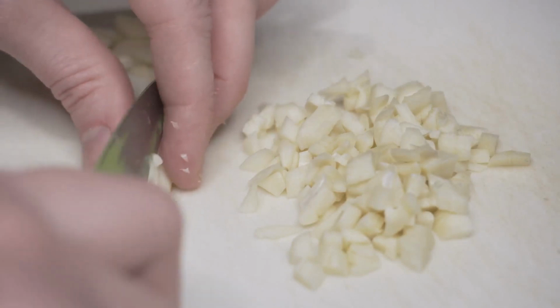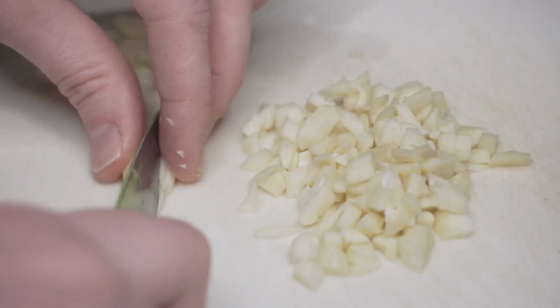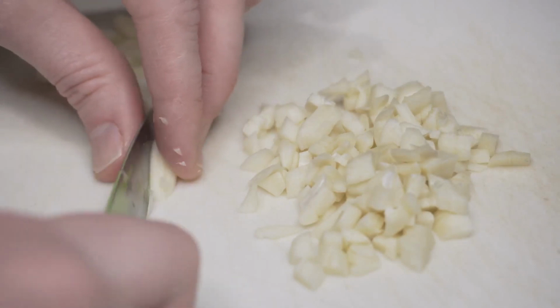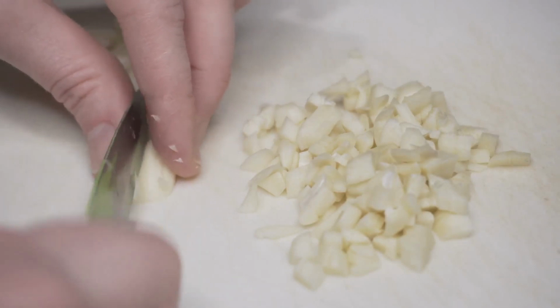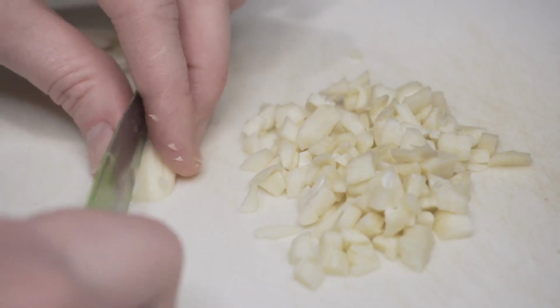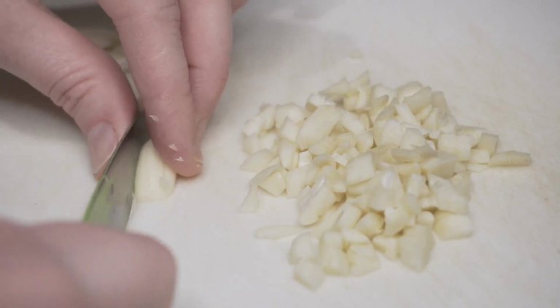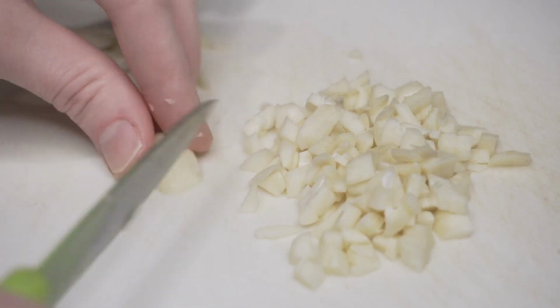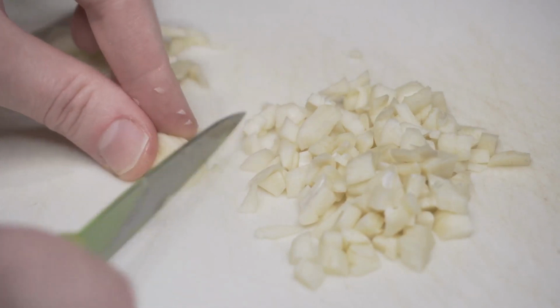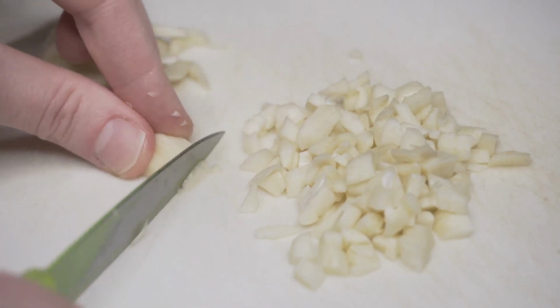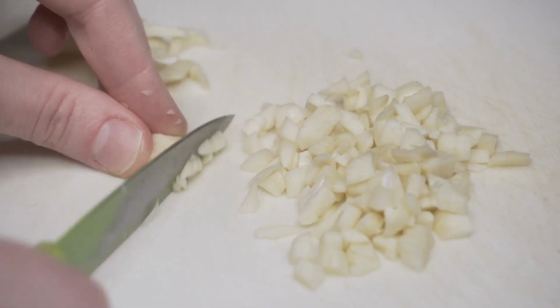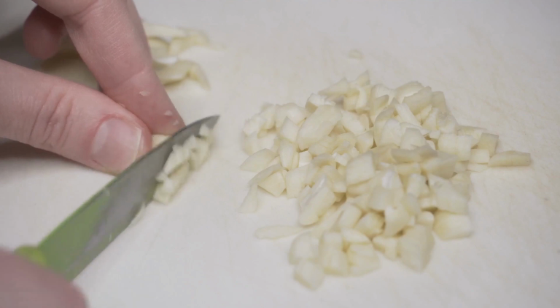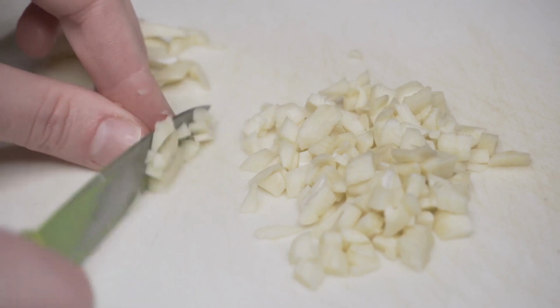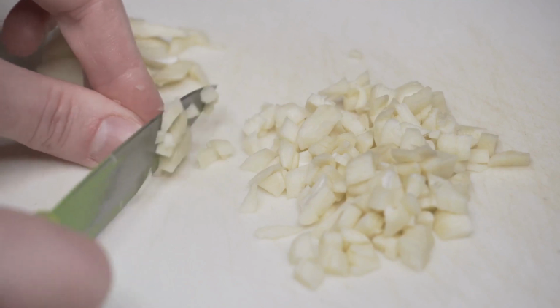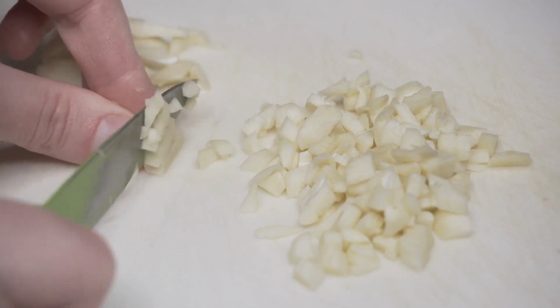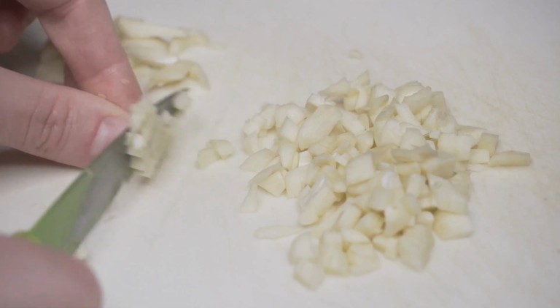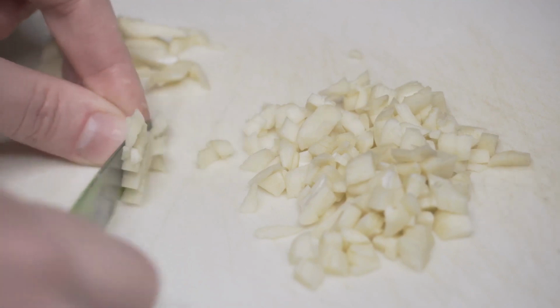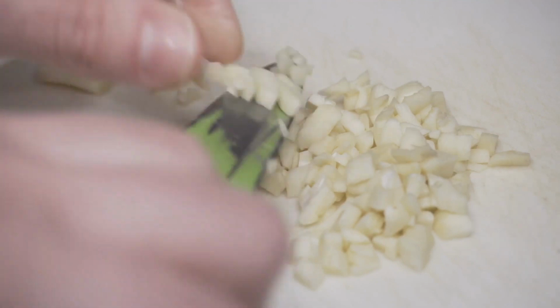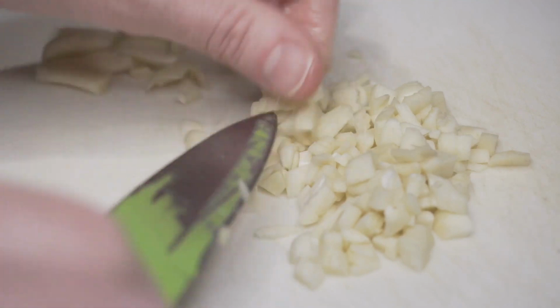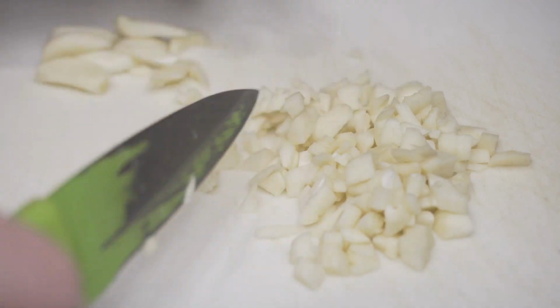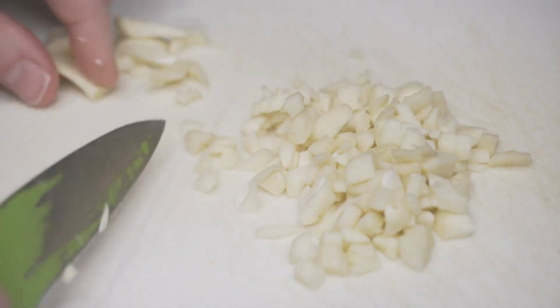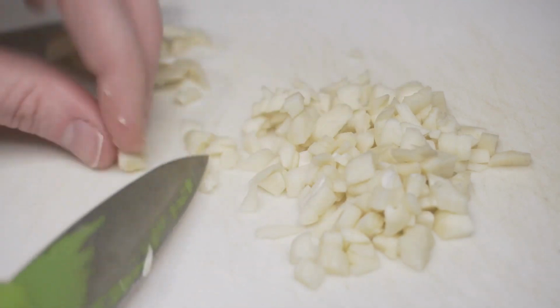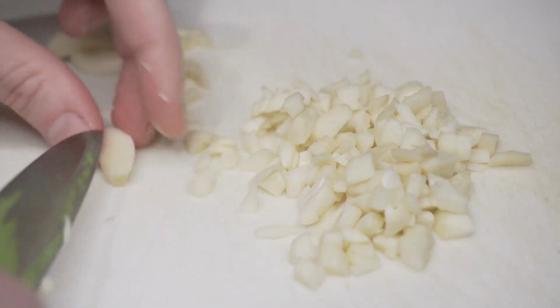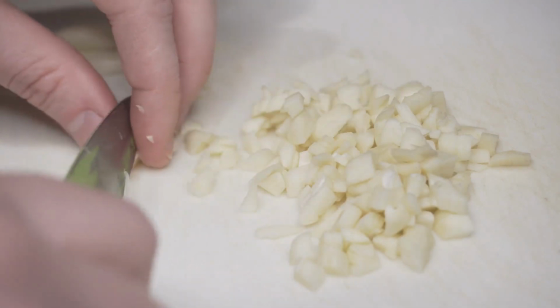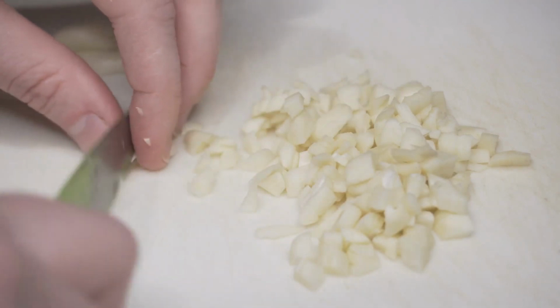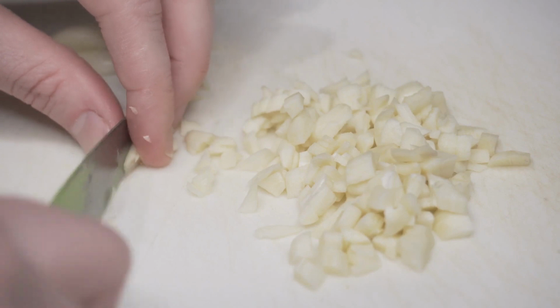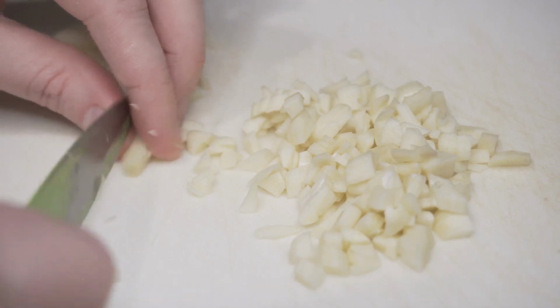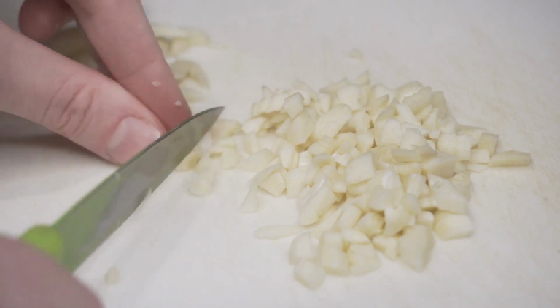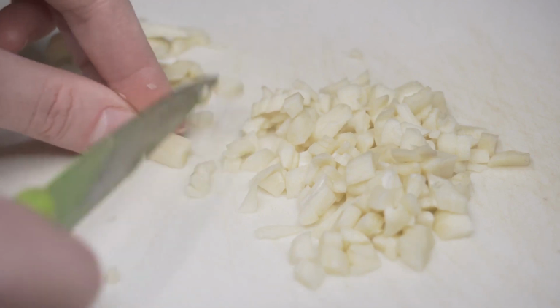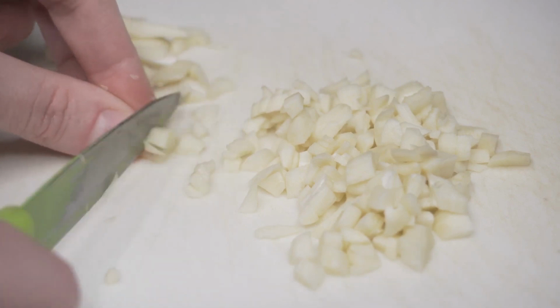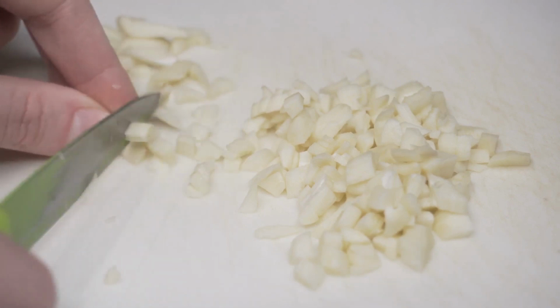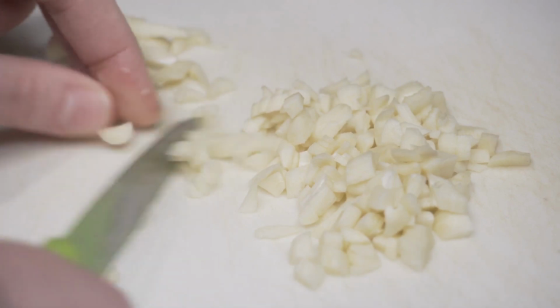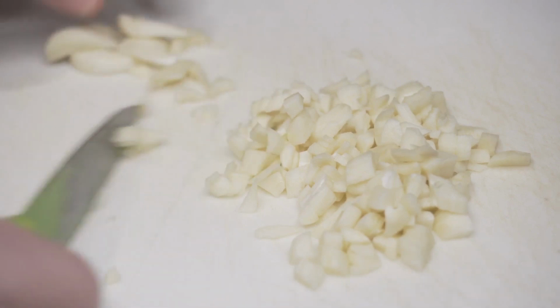Certain foods and drinks like garlic, onions and coffee are also infamous for their breath-altering abilities. These substances, when ingested, enter your bloodstream and are carried to your lungs, affecting the smell of your breath when you exhale.